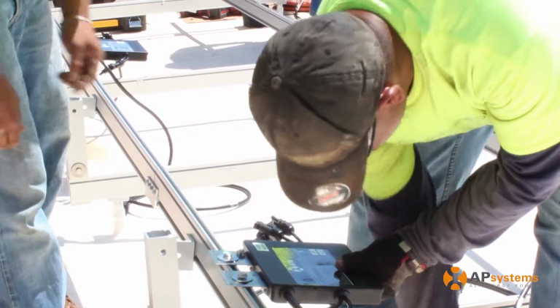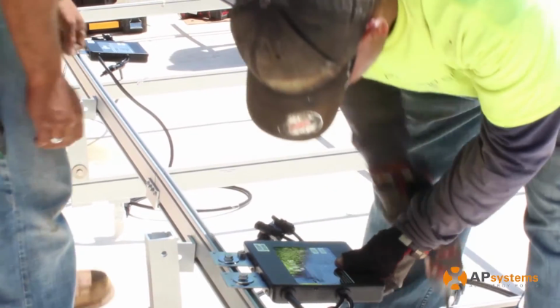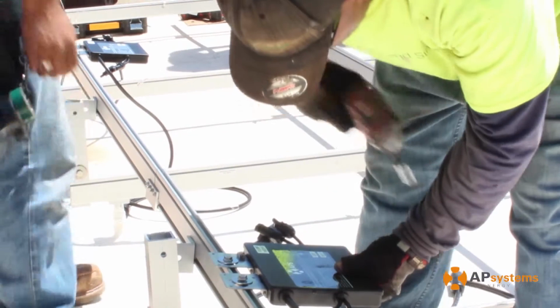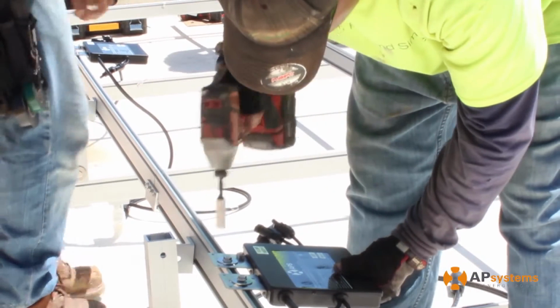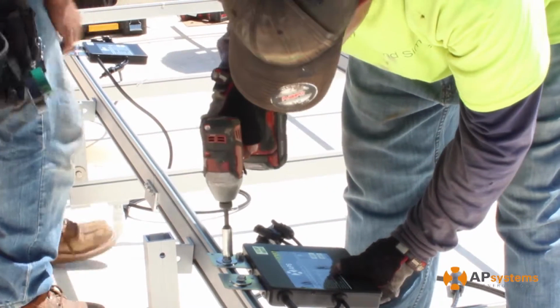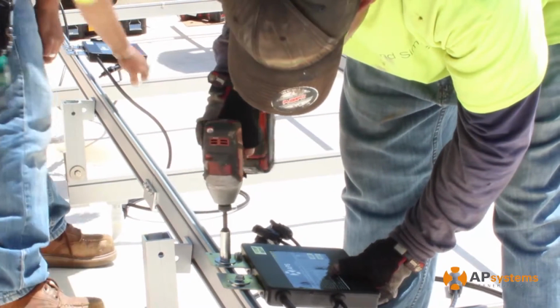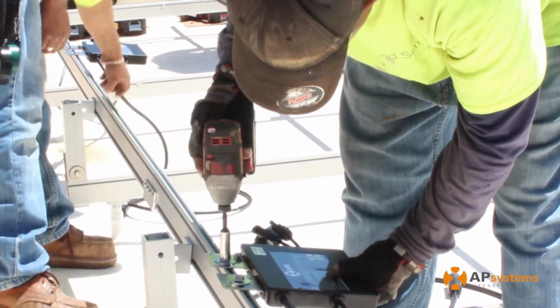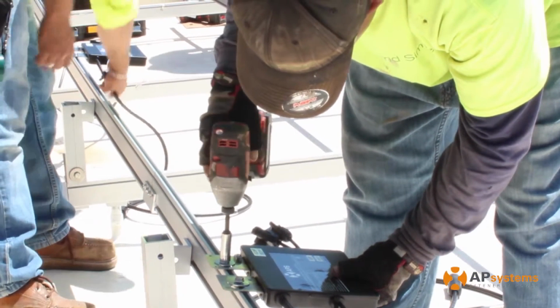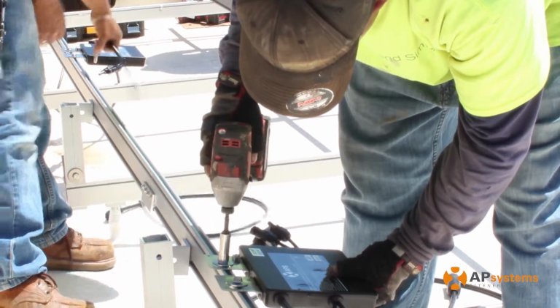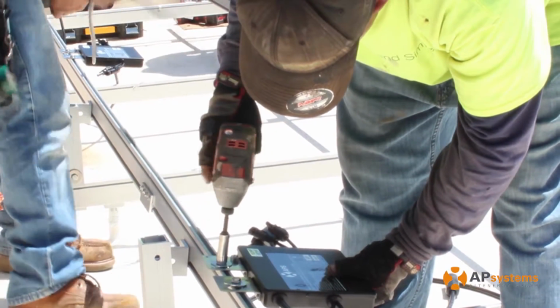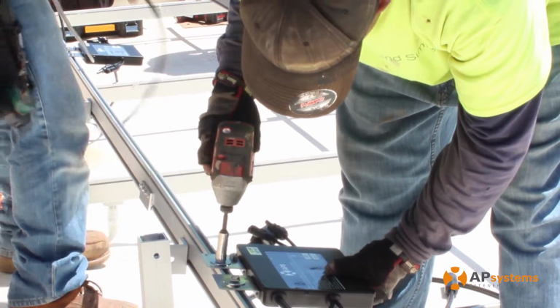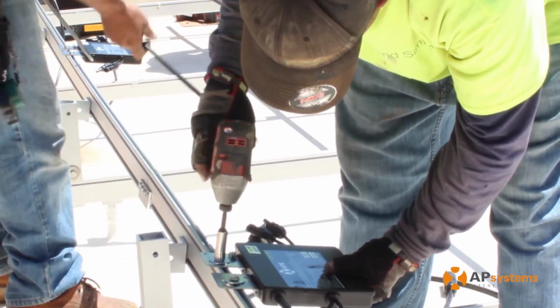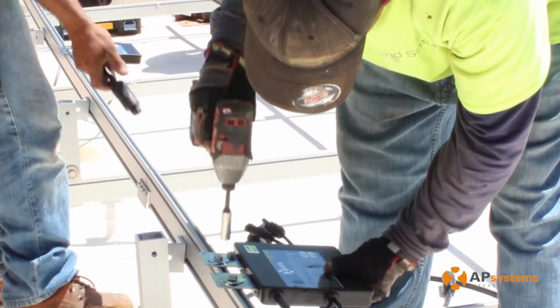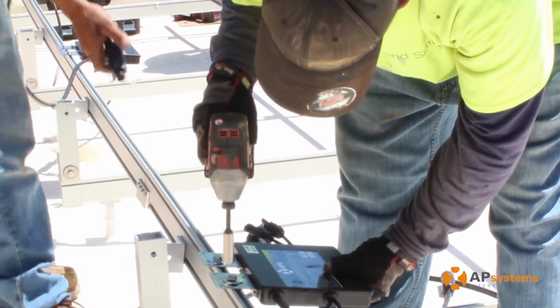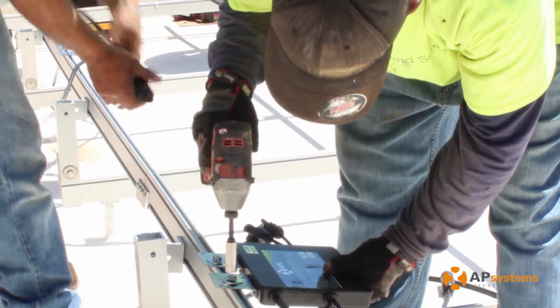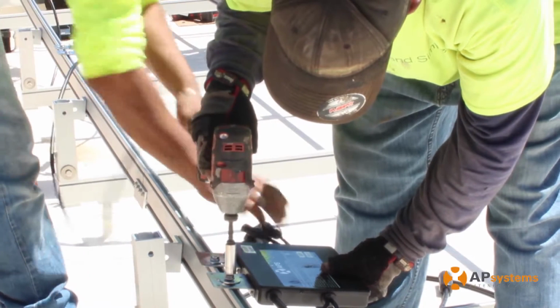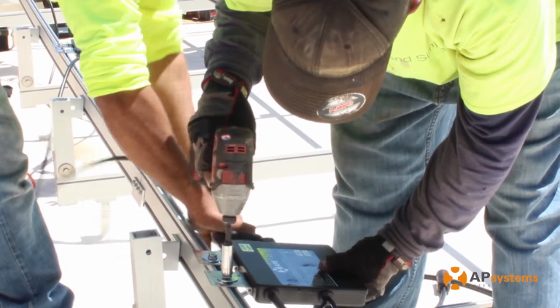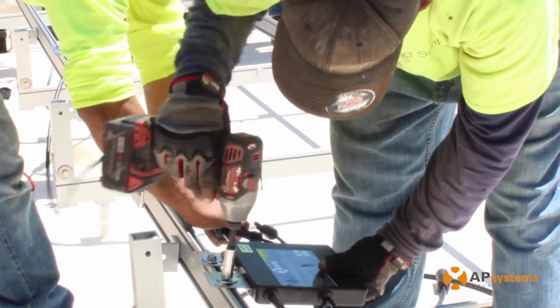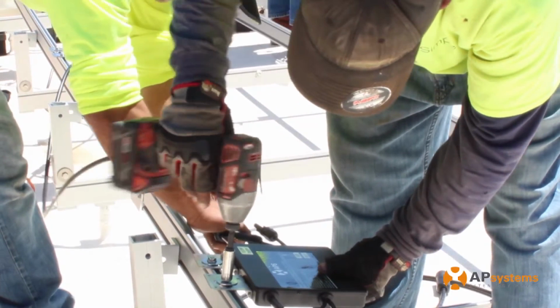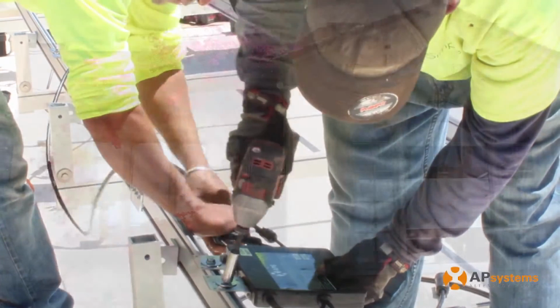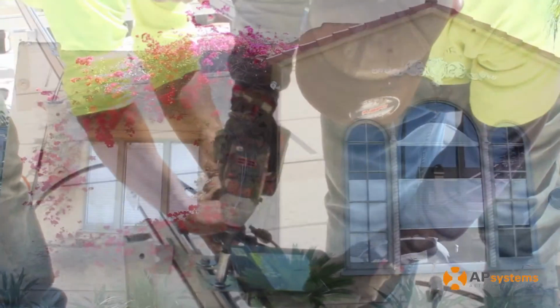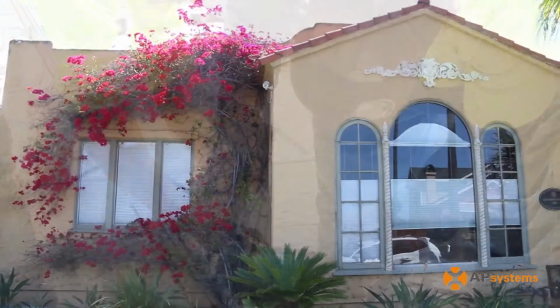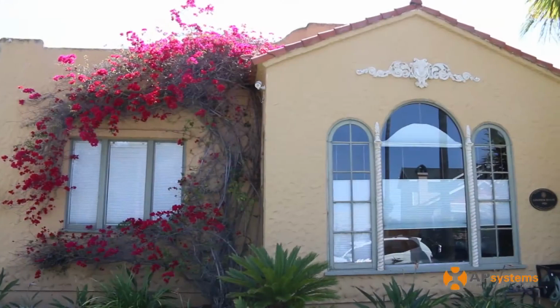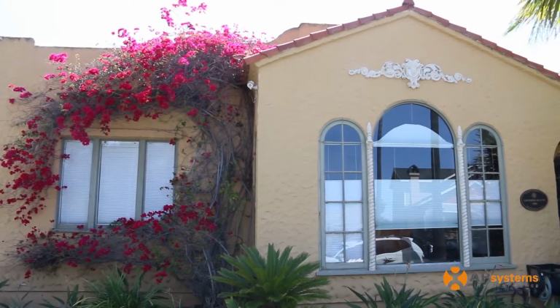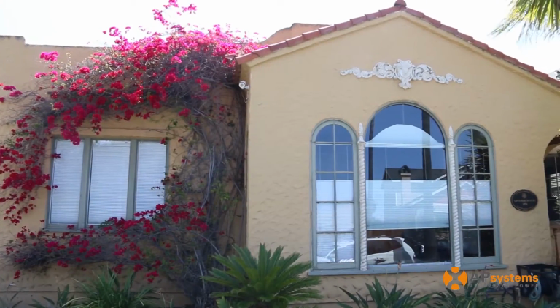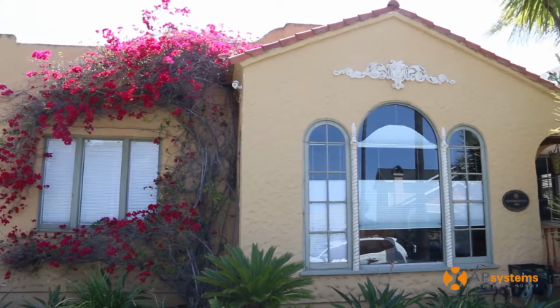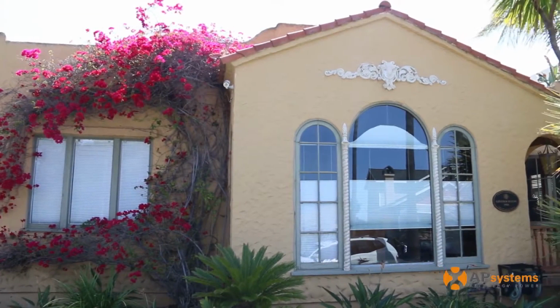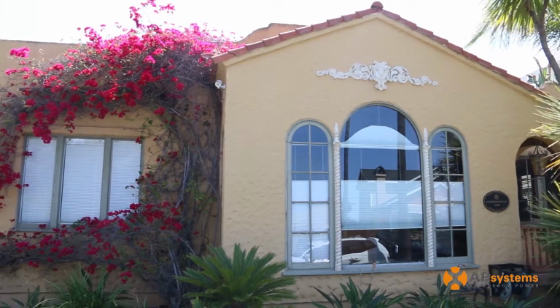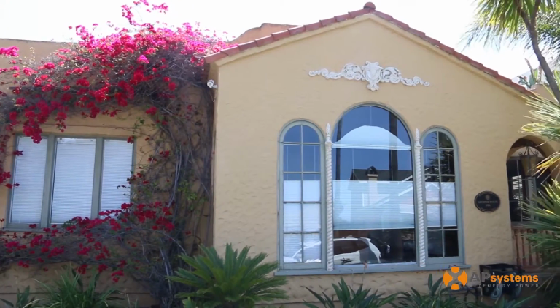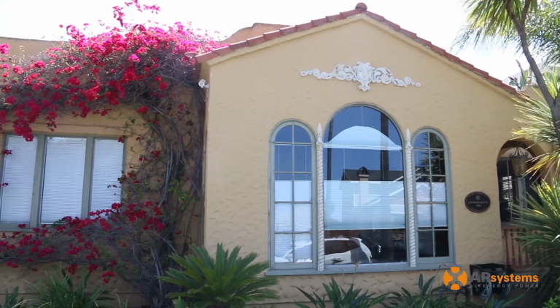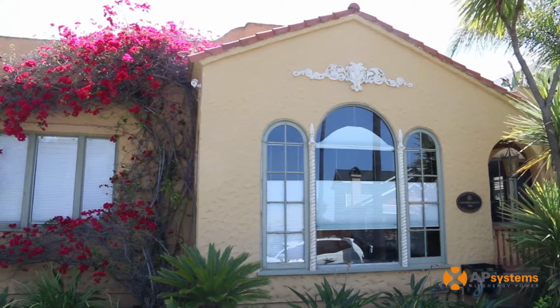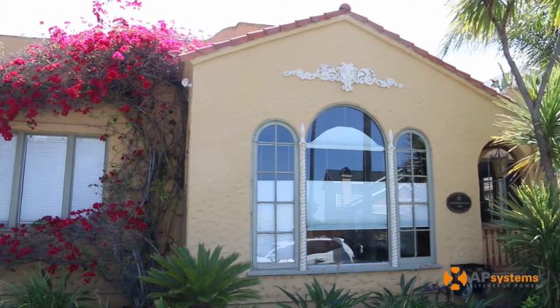The APS YC500 converts that DC power to AC current, which I can utilize in my home to offset my energy and power needs. This system alone will power over 70% of my energy production needs in a year.